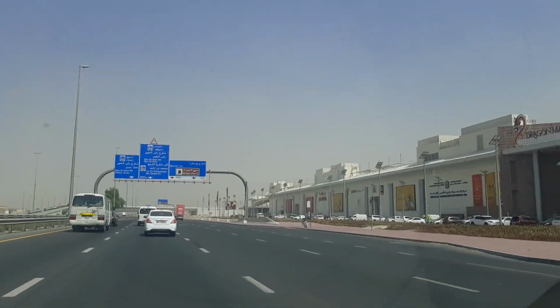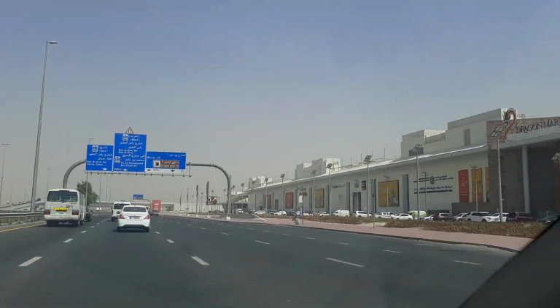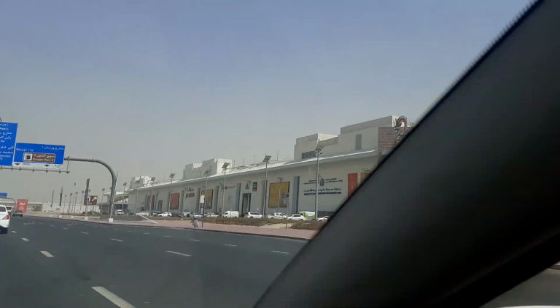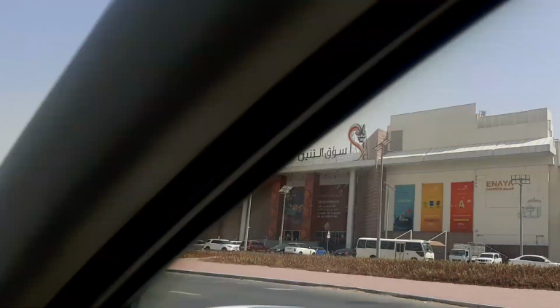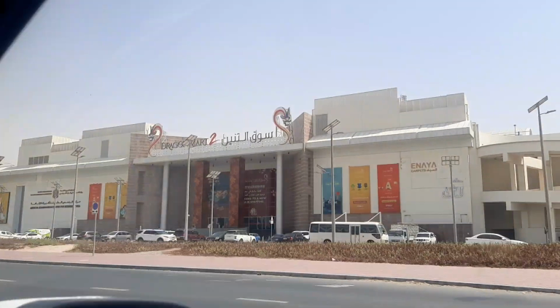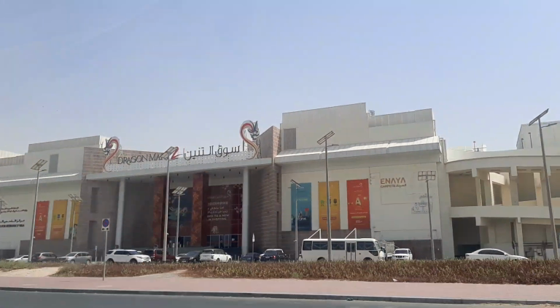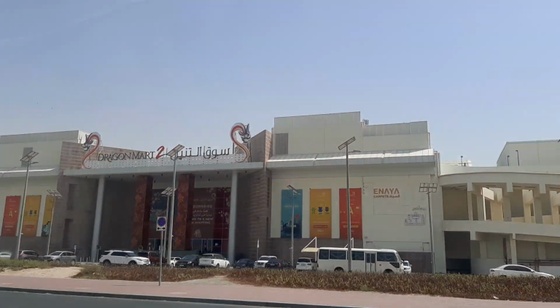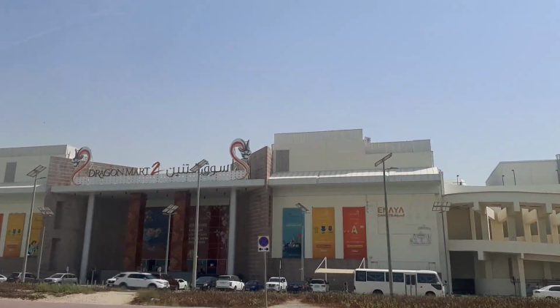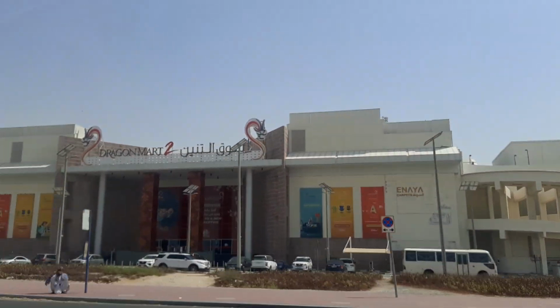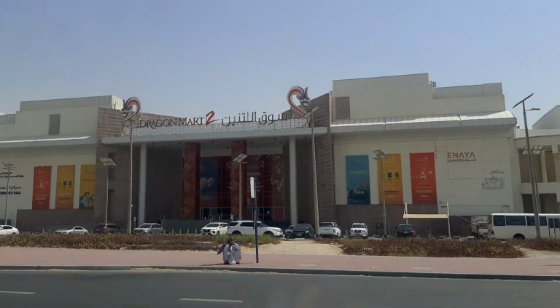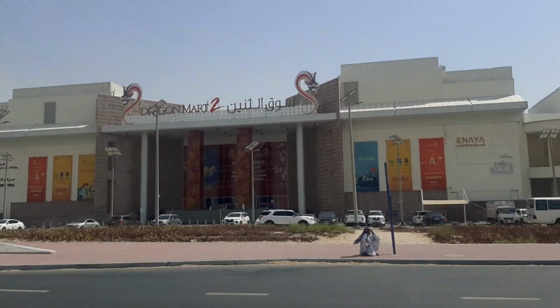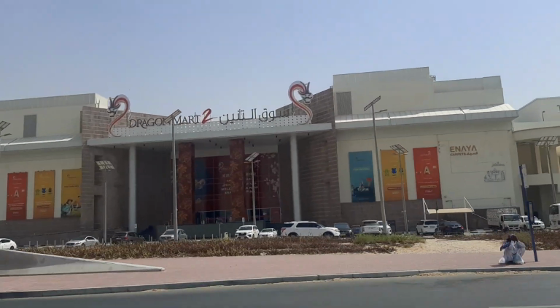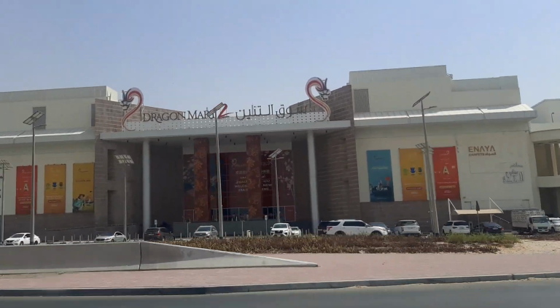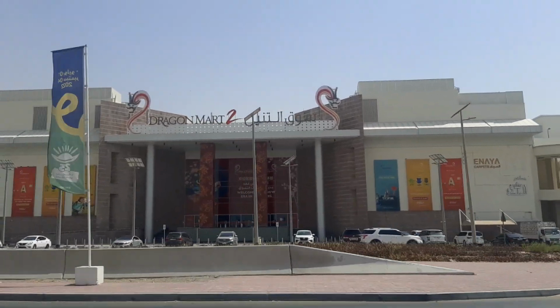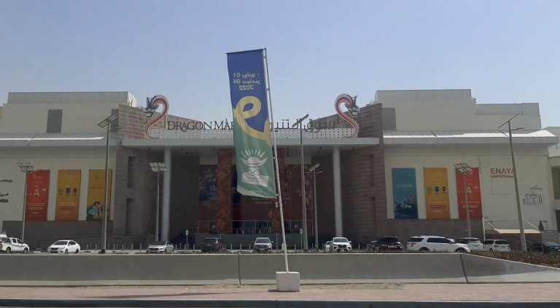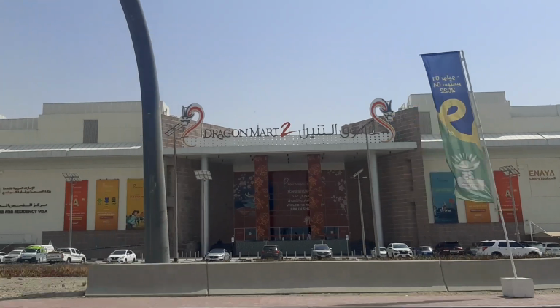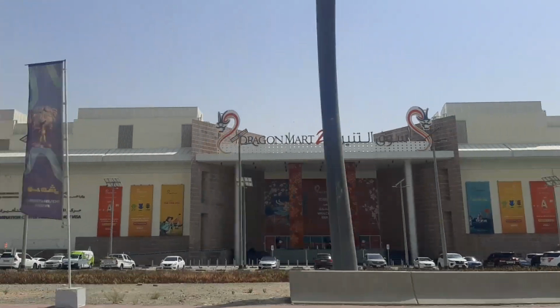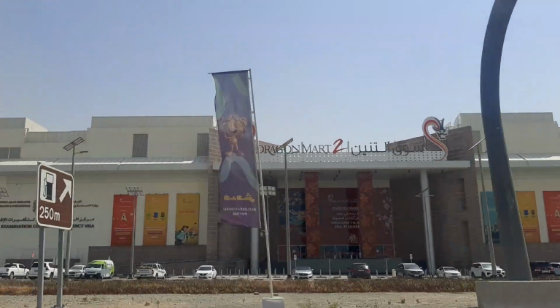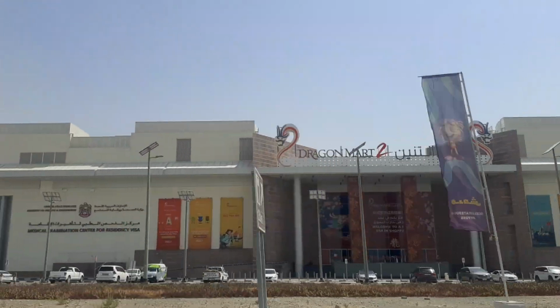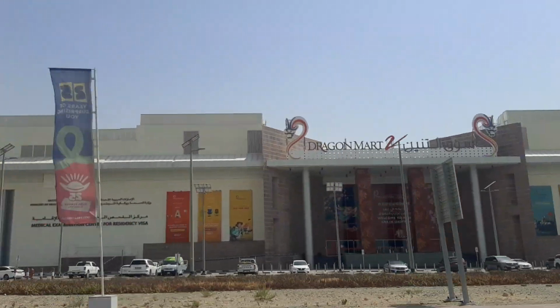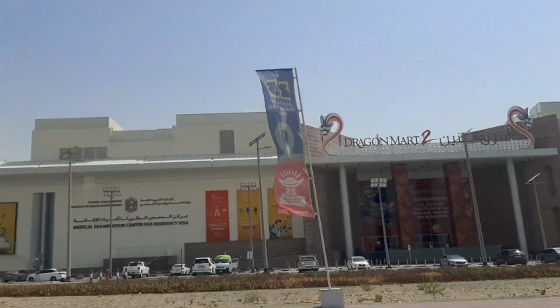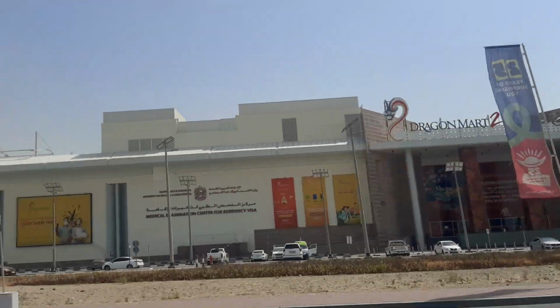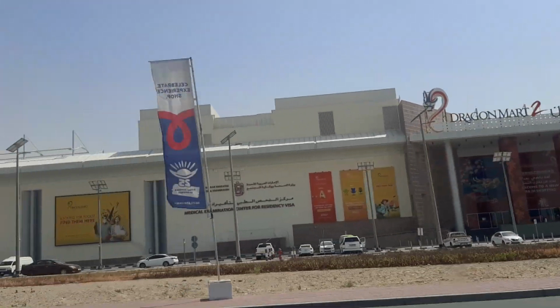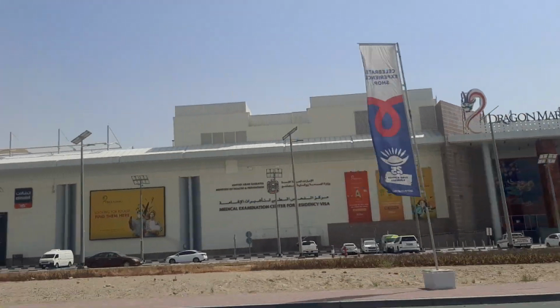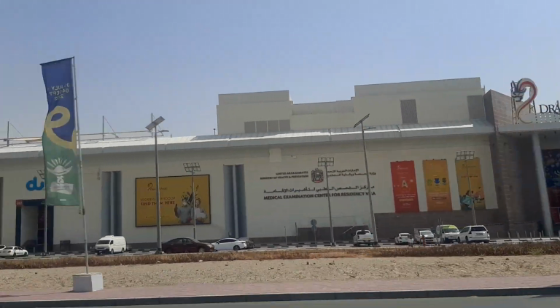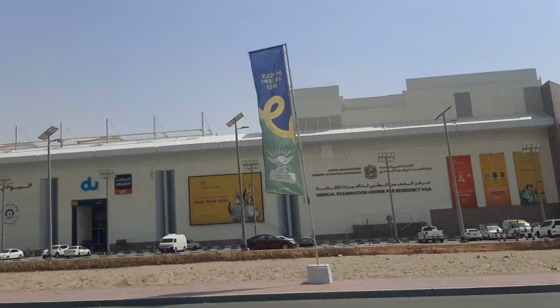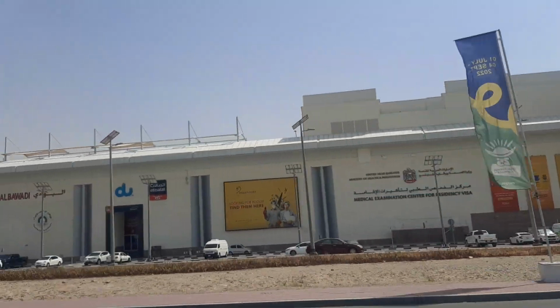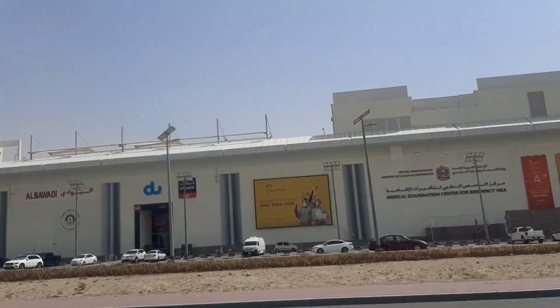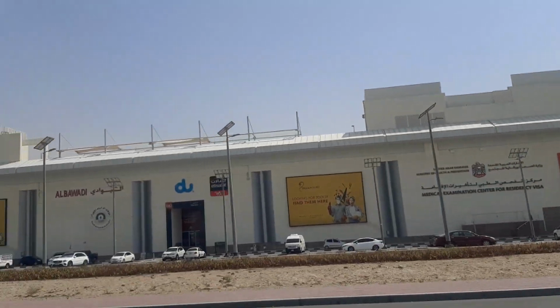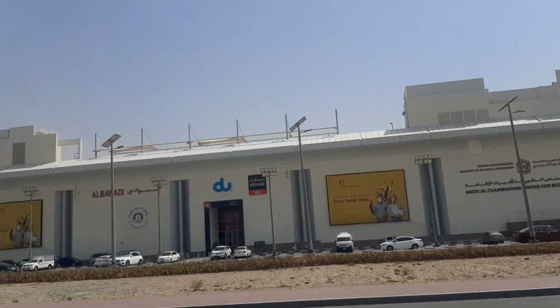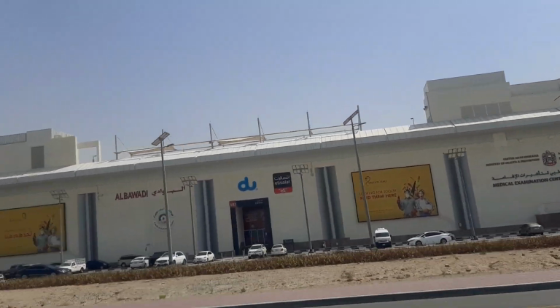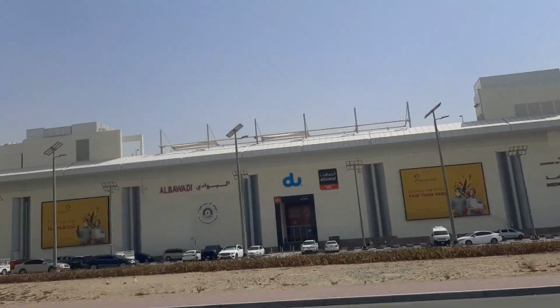This is Dragon Mart 1 — you can see the front. And this over here is Dragon Mart 2.